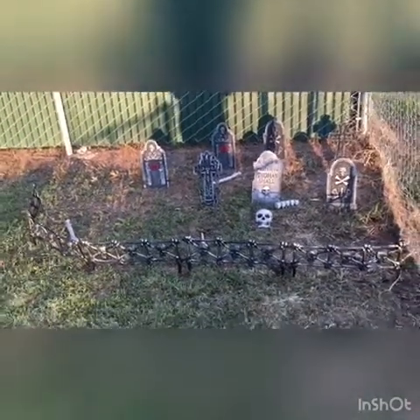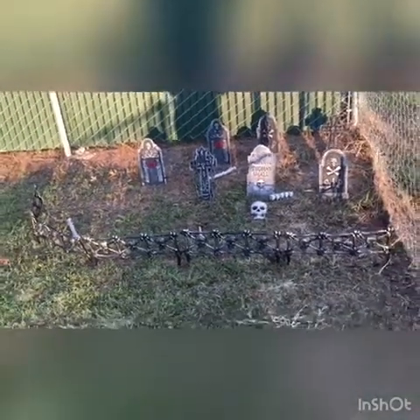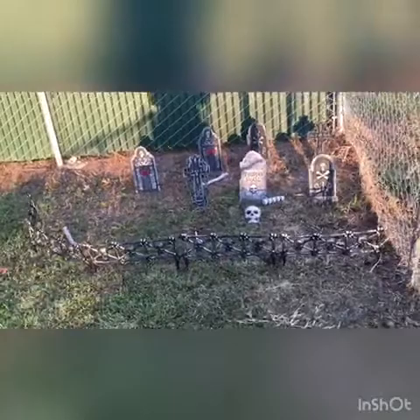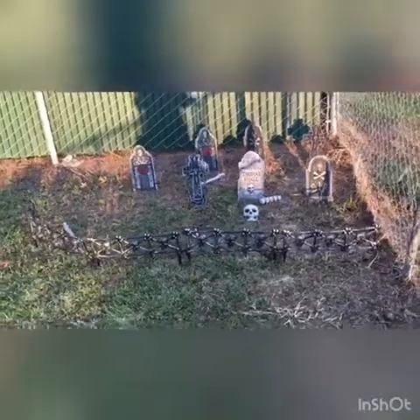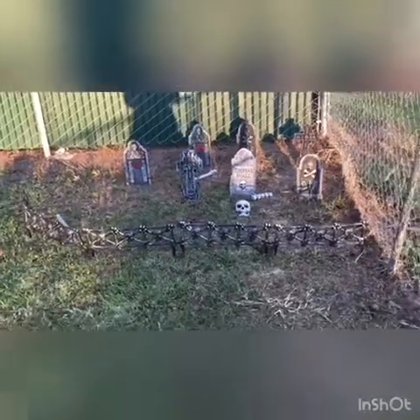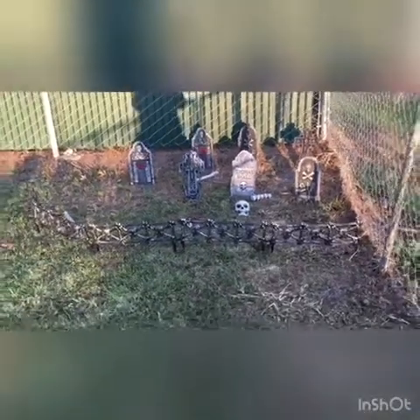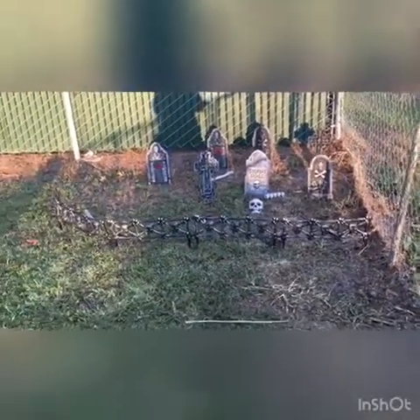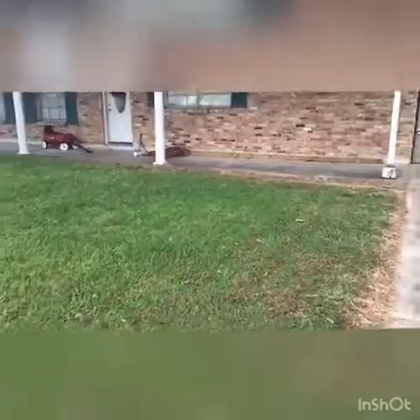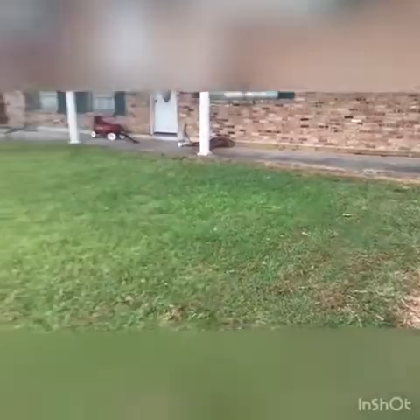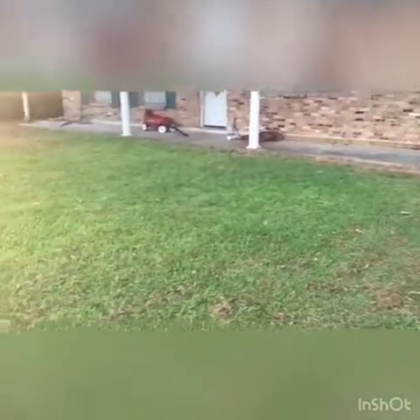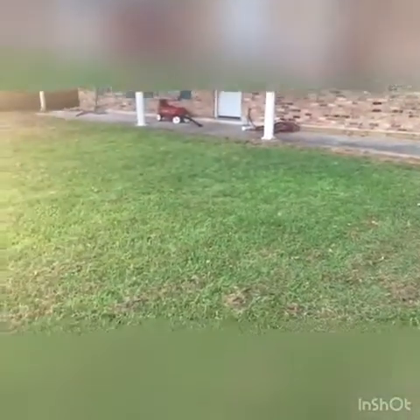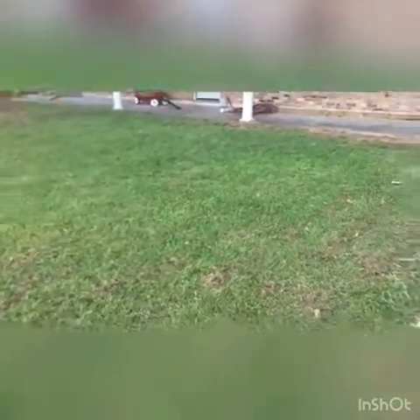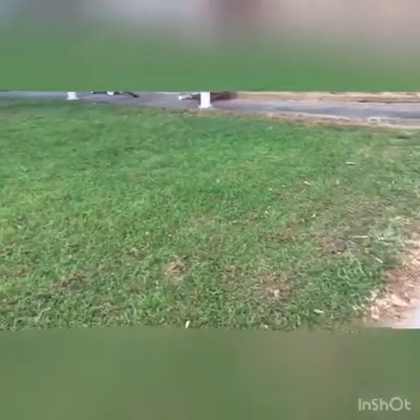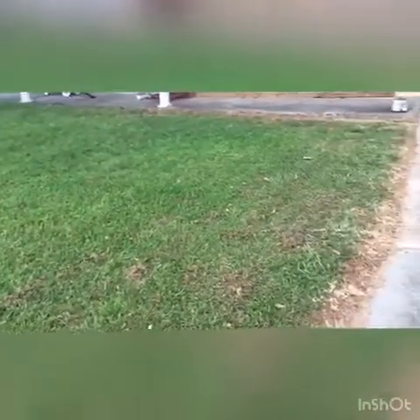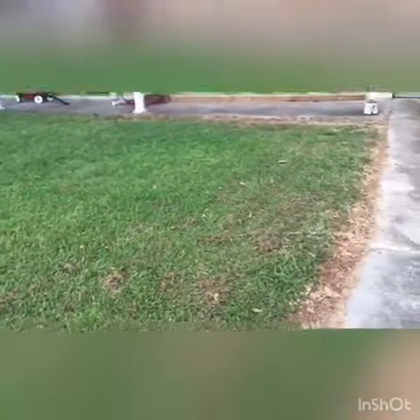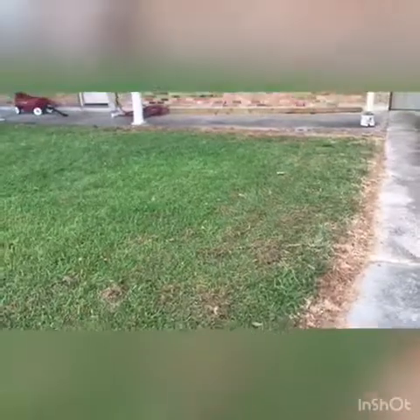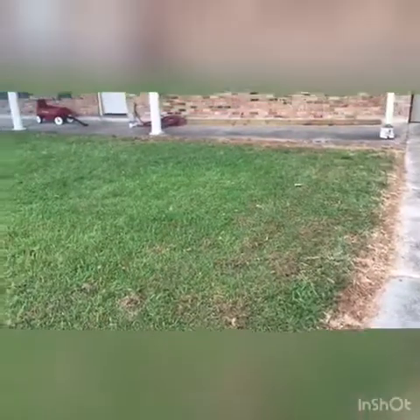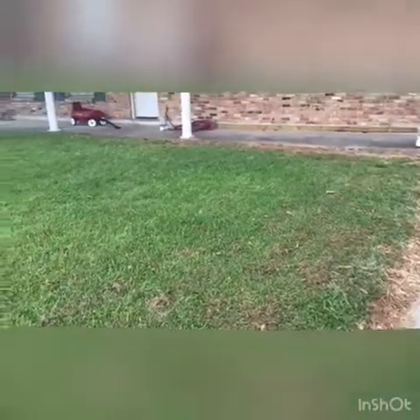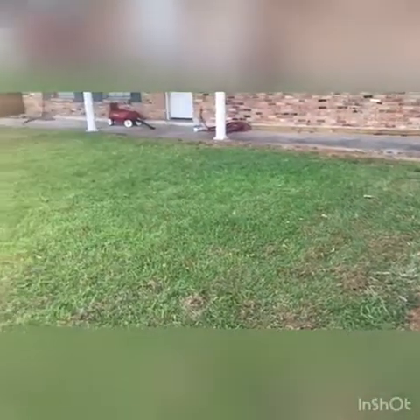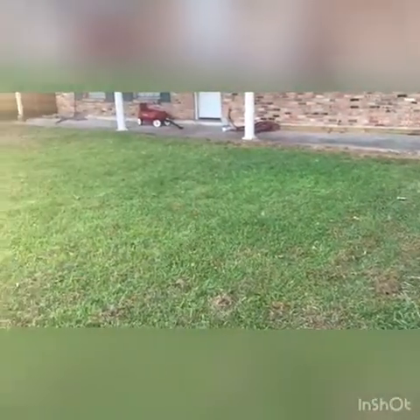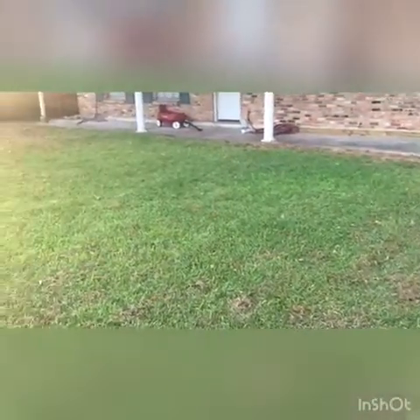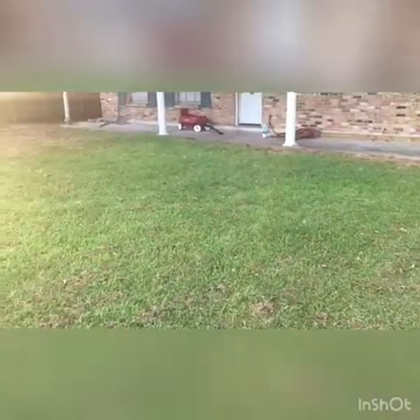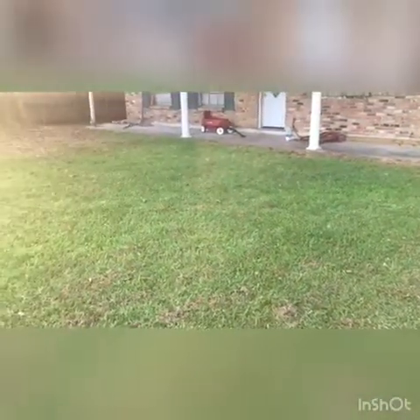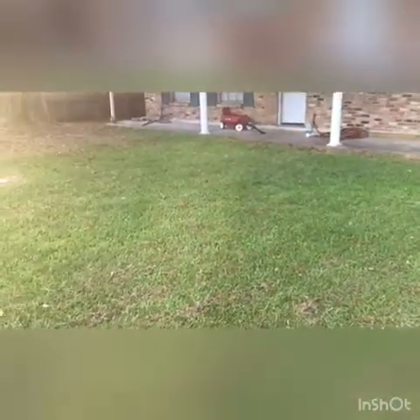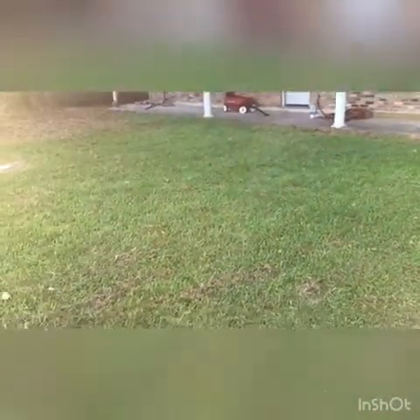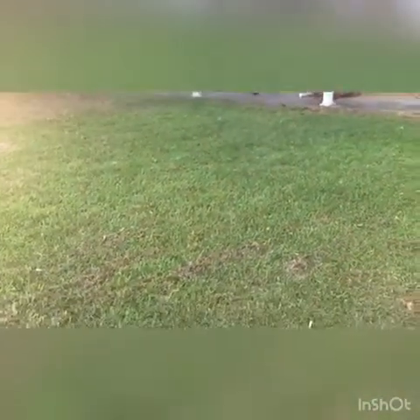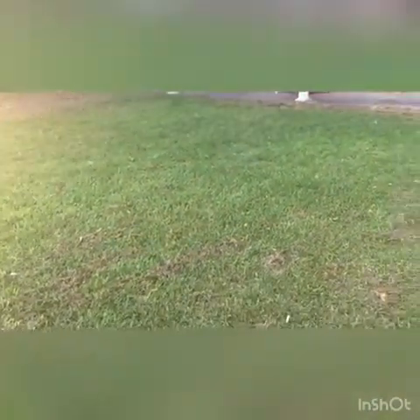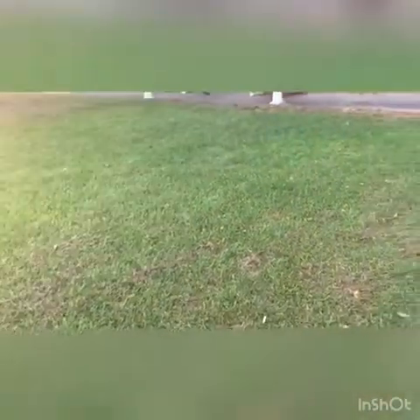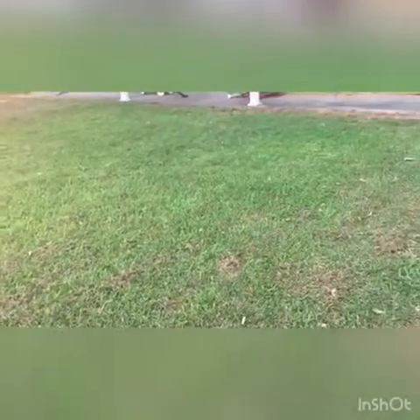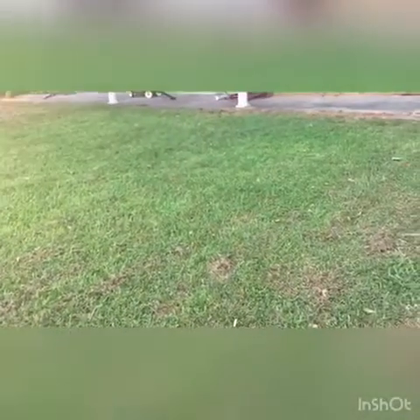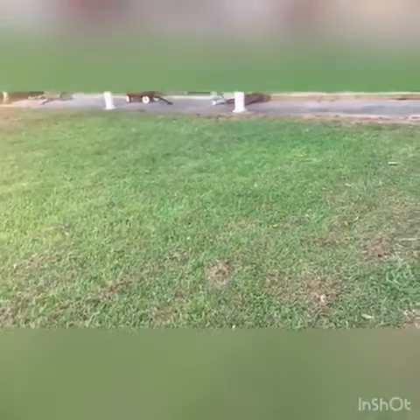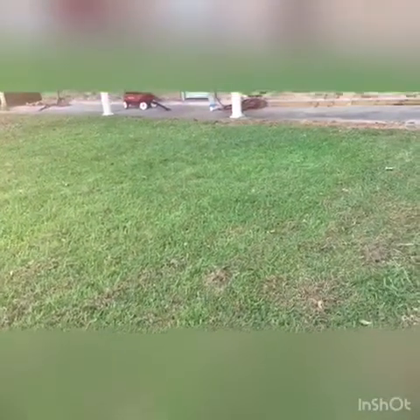There's our graveyard. Tomorrow we'll probably decorate this next section. It's just really hot outside — got a little breeze but not enough to talk about. Plus I've got to get the blow-ups out and get them all batteried up and stuff.